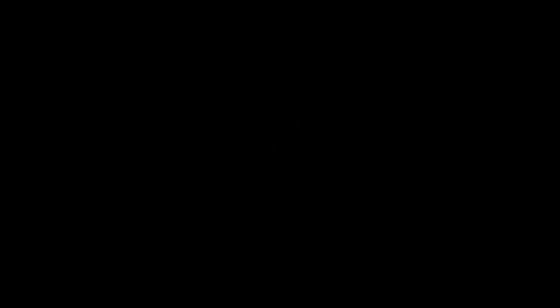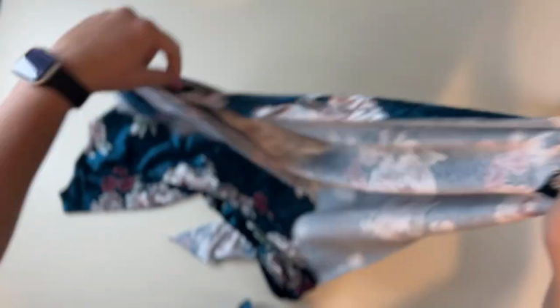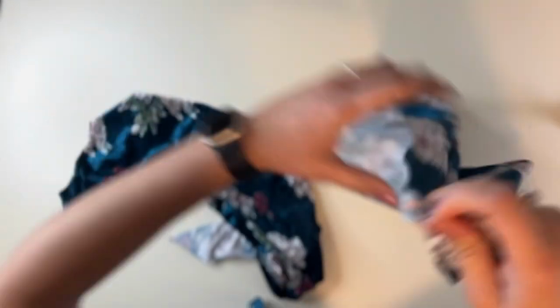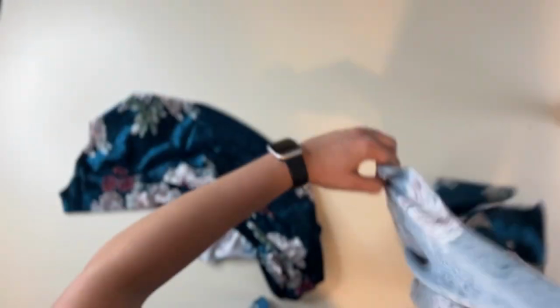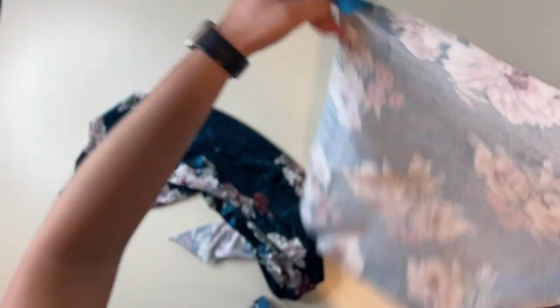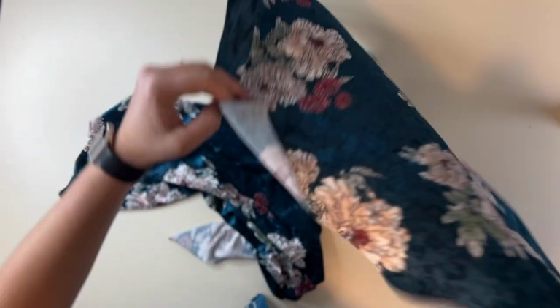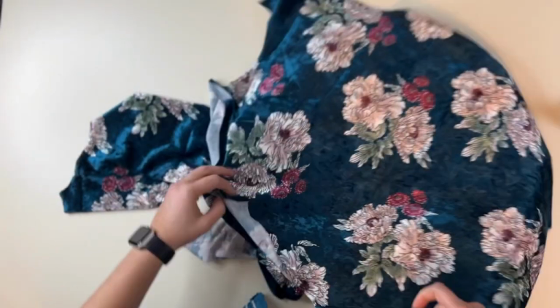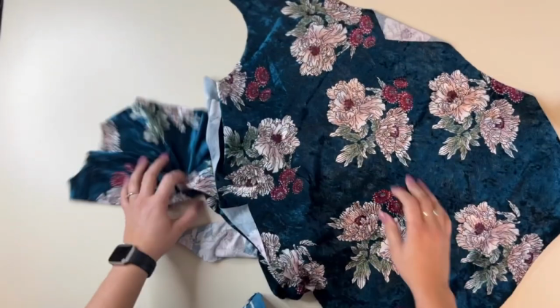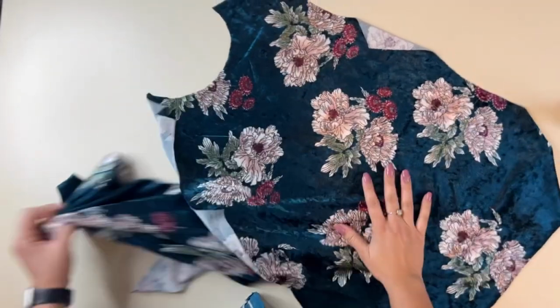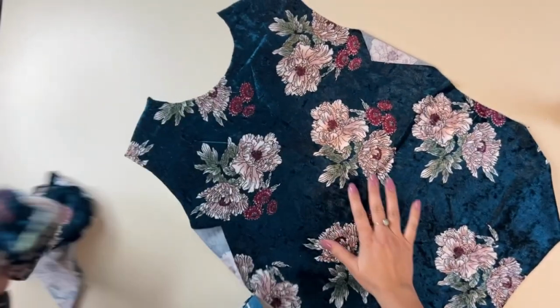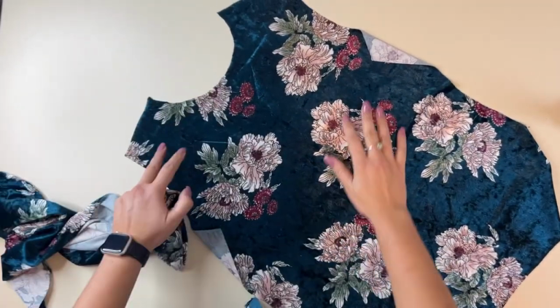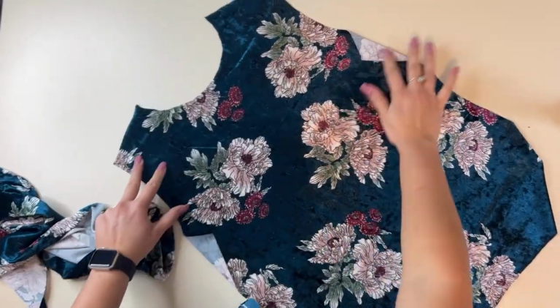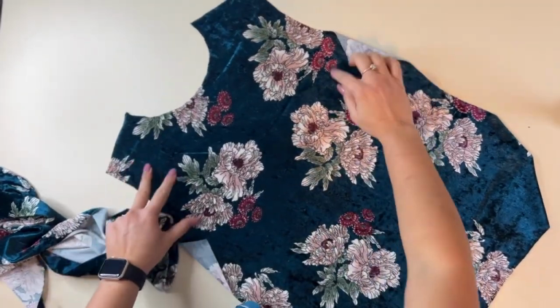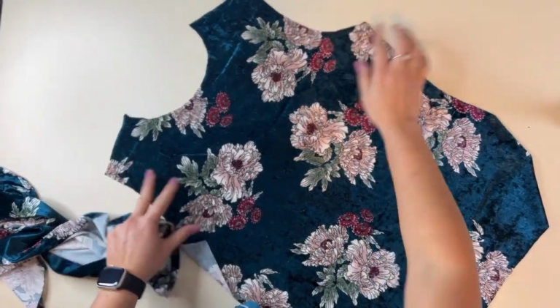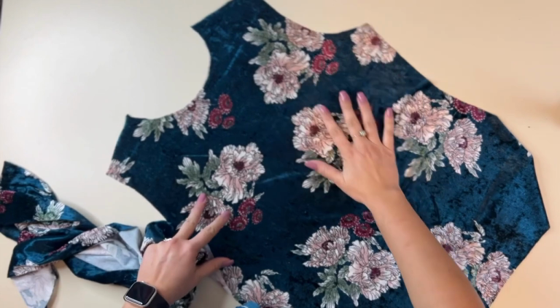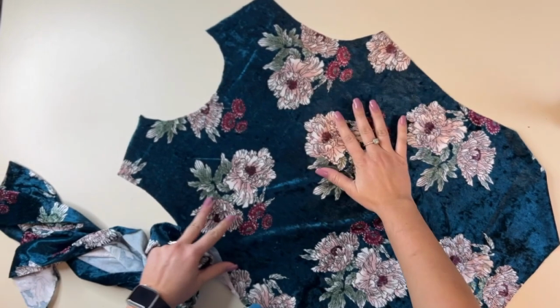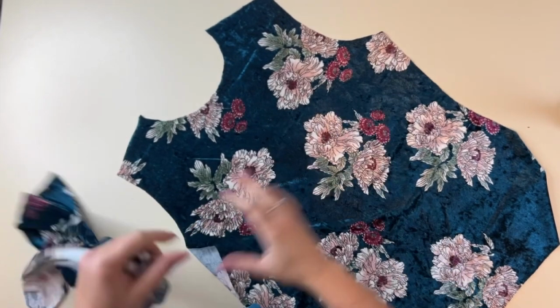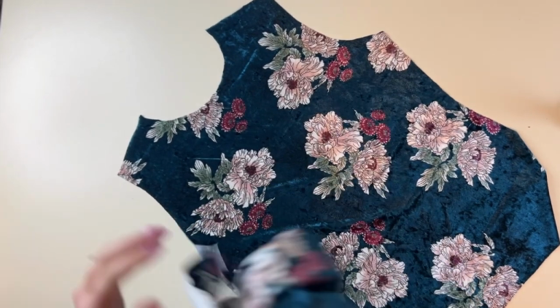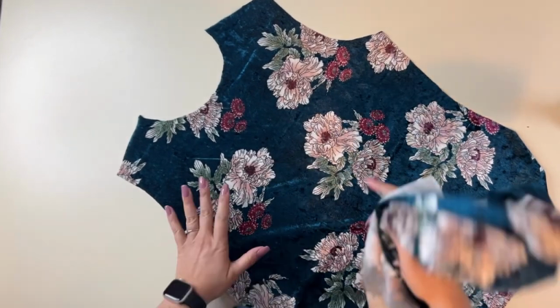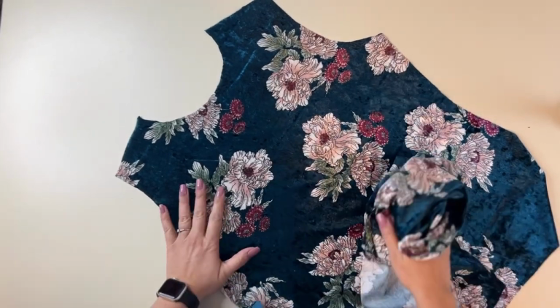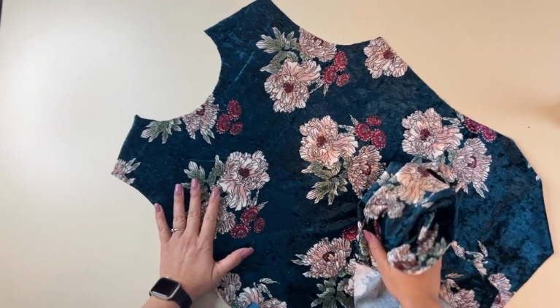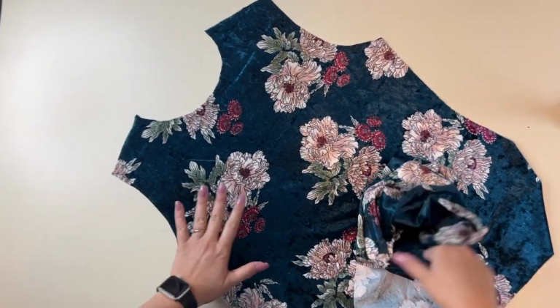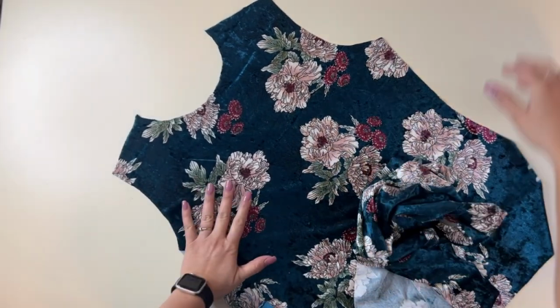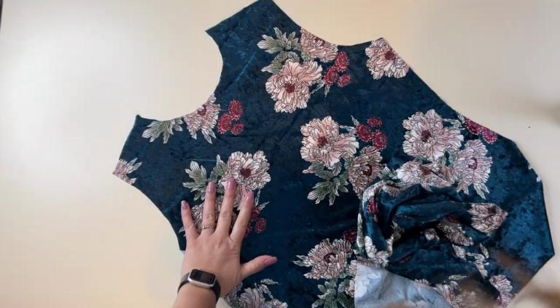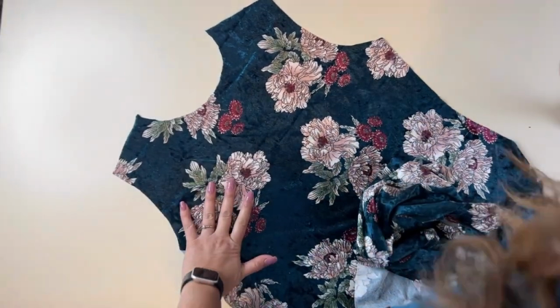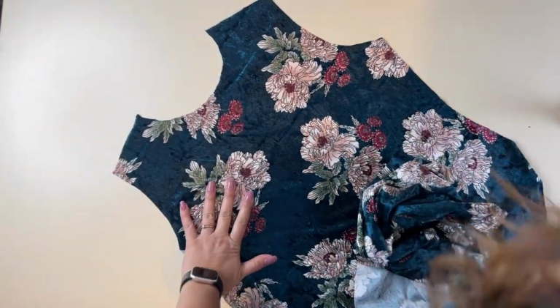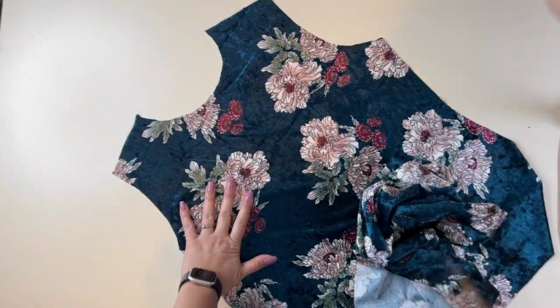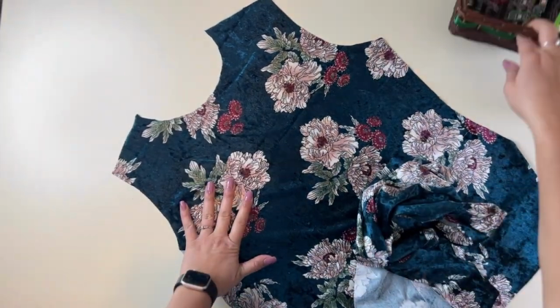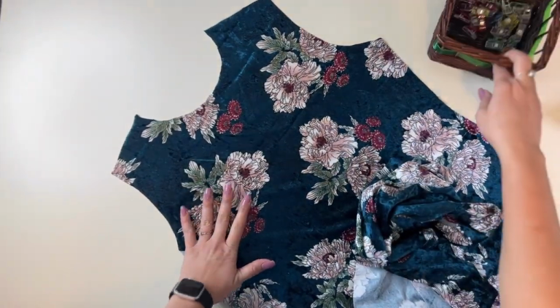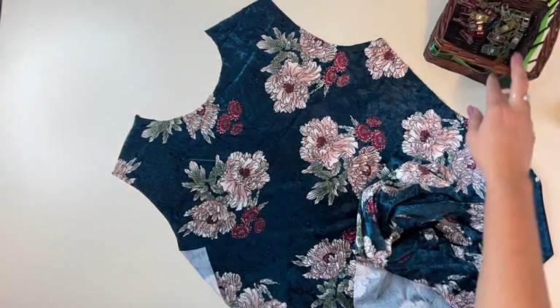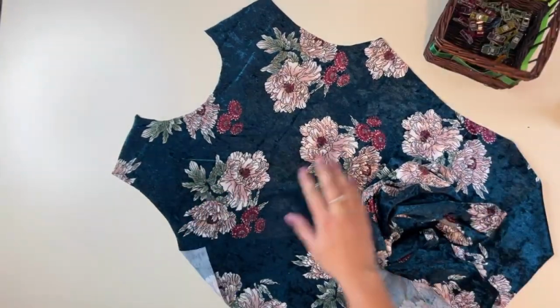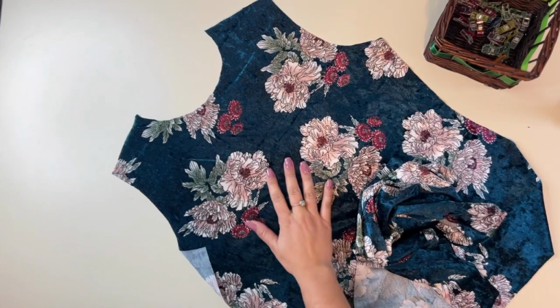This is quite a simple sew, and that is one of the things that I love — easy, simple, quick sews that turn out amazing.